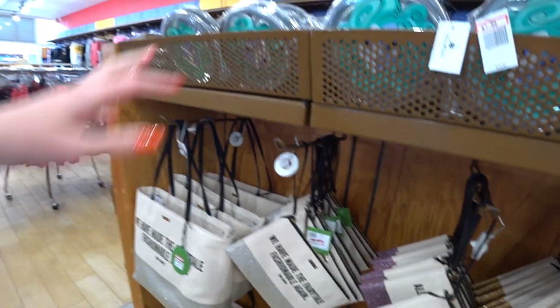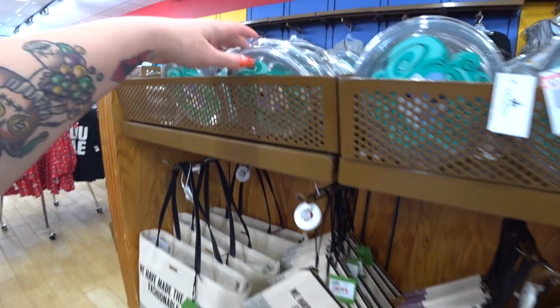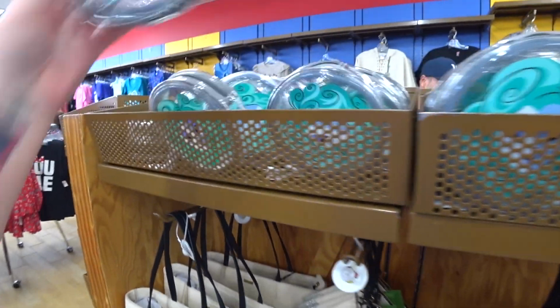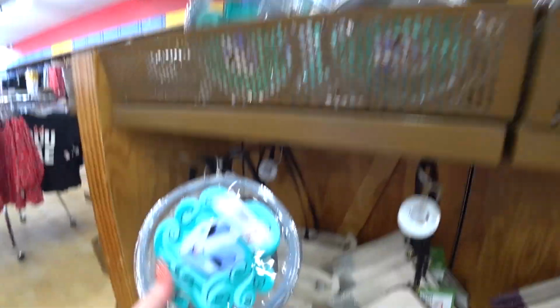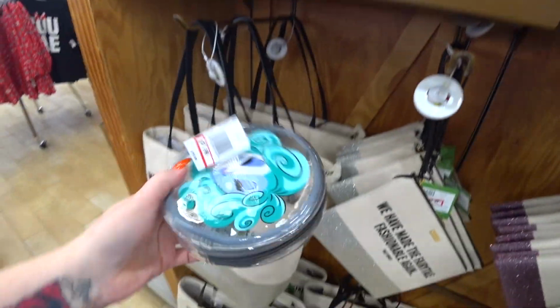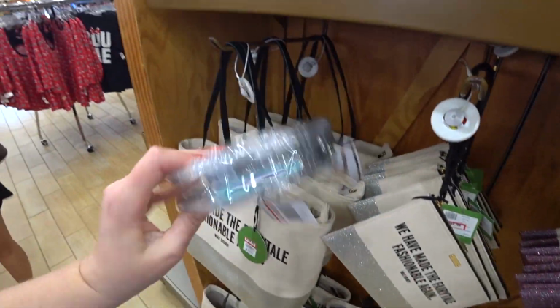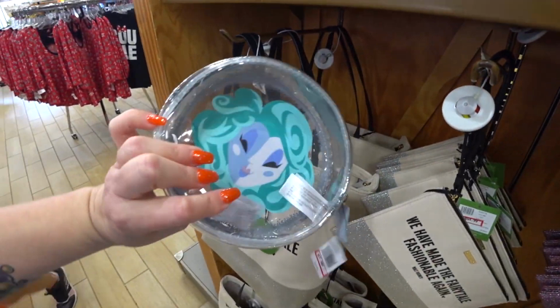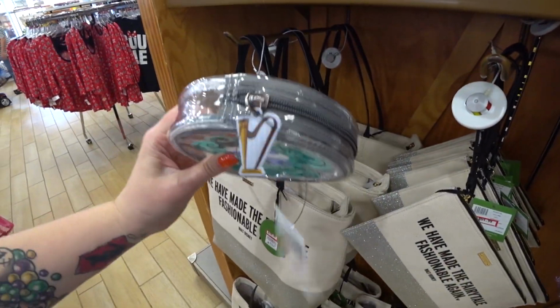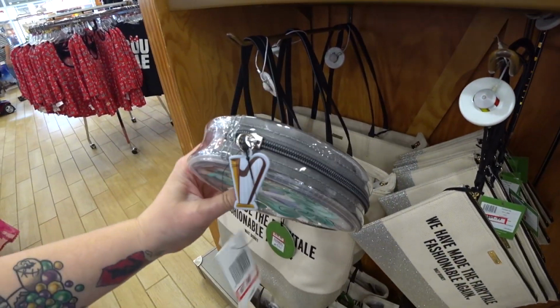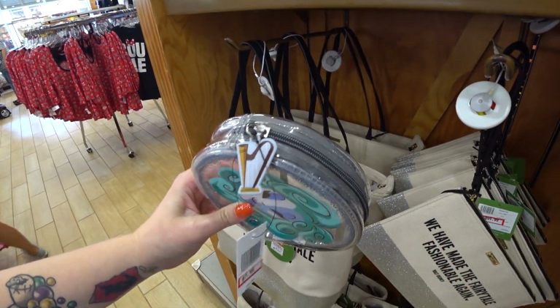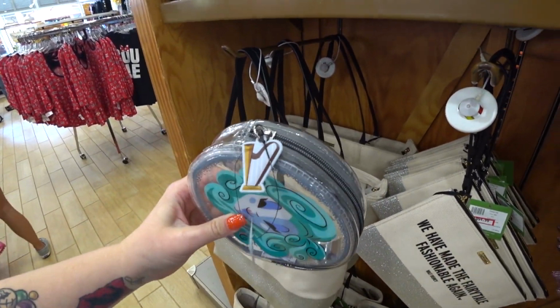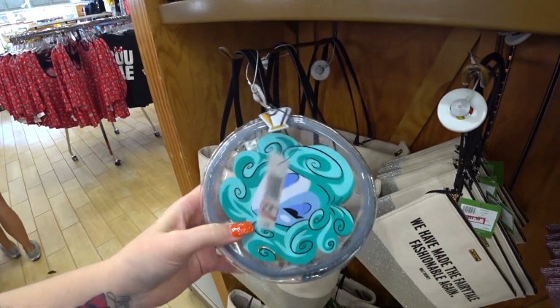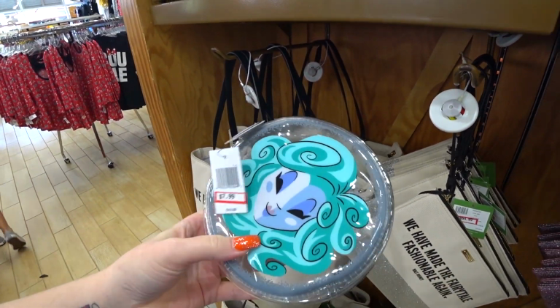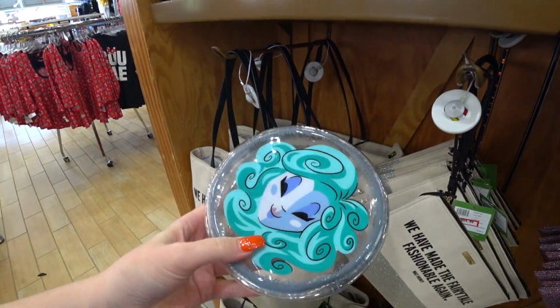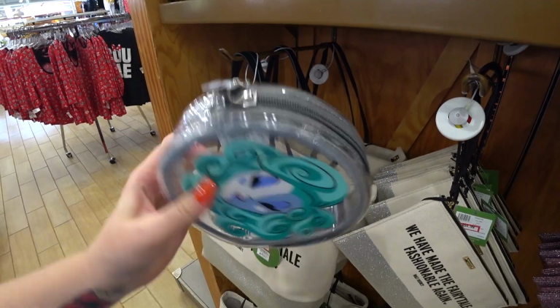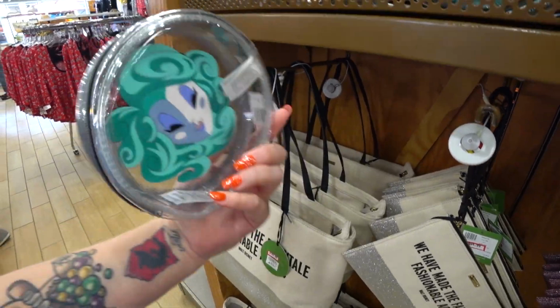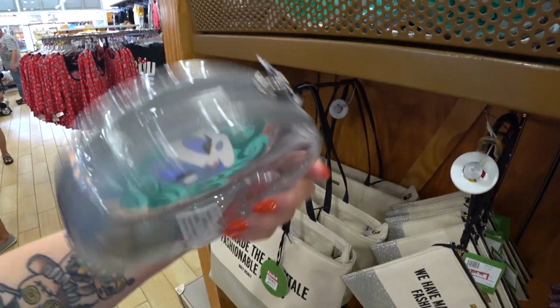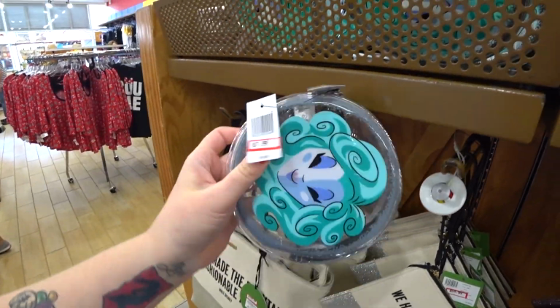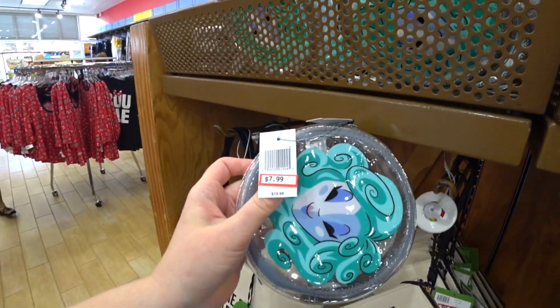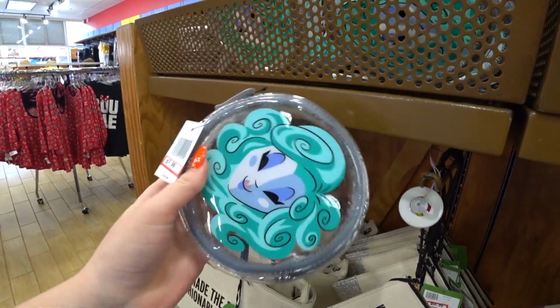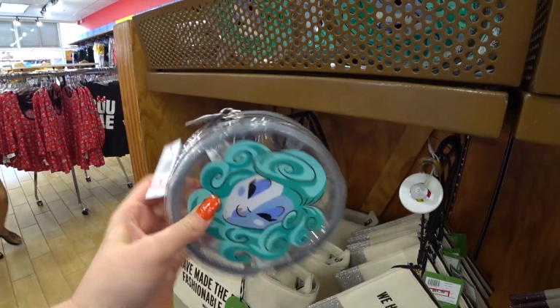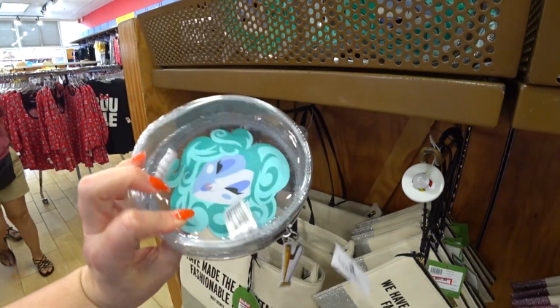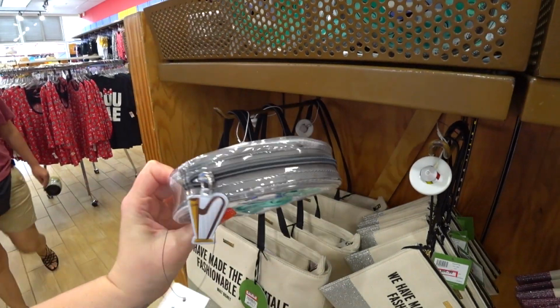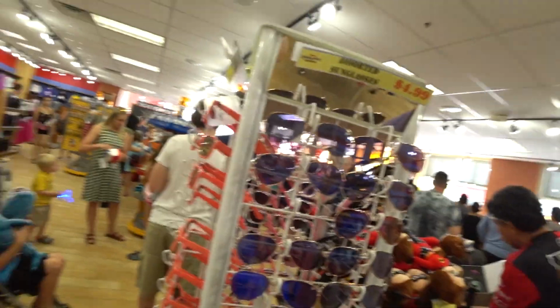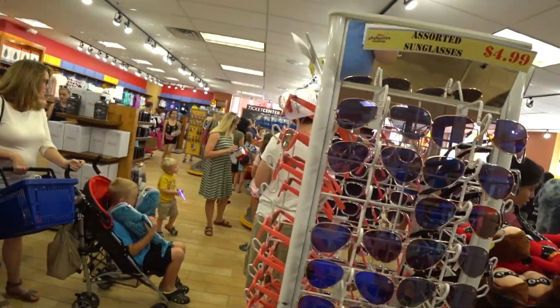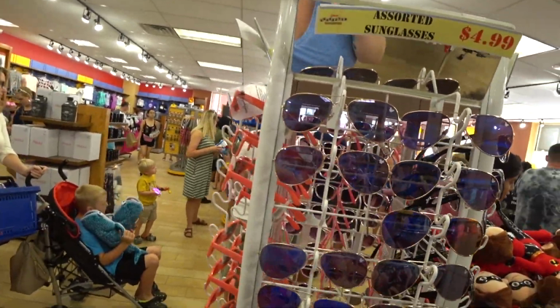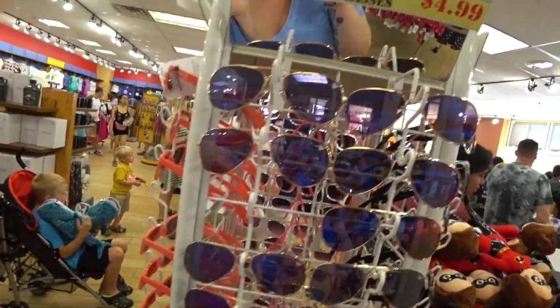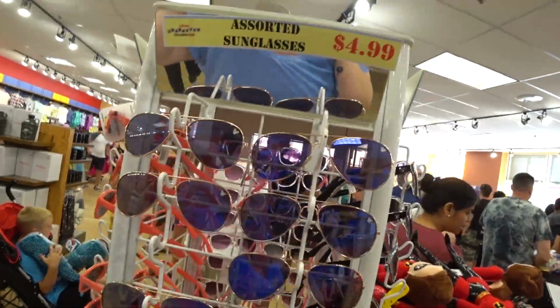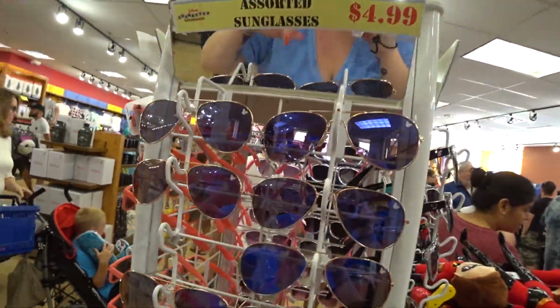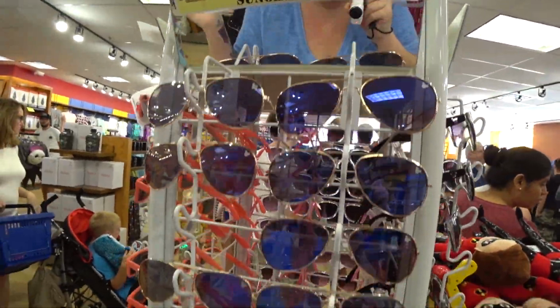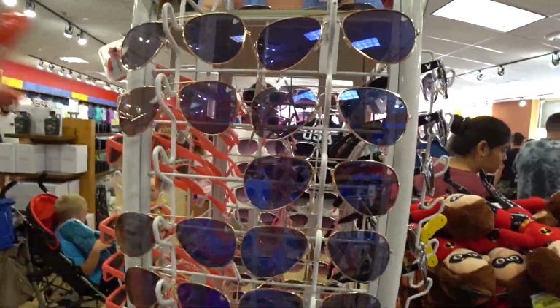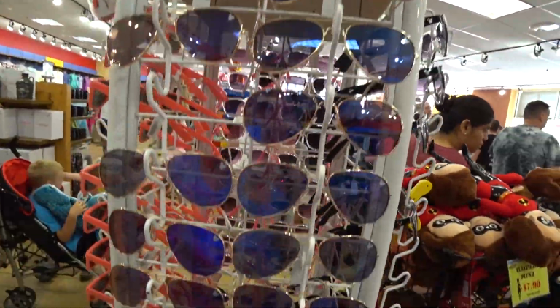And they do have these again — clear little pouches with Madame Leota — $7.99 instead of $19.99. New sunglasses! $4.99. Who's ready to try some sunglasses on?